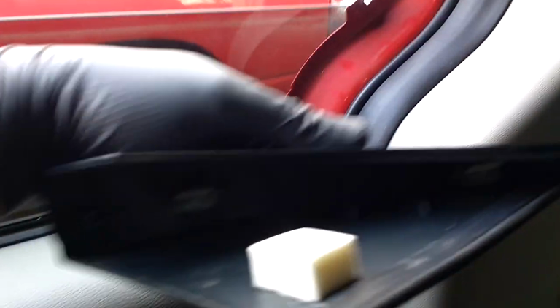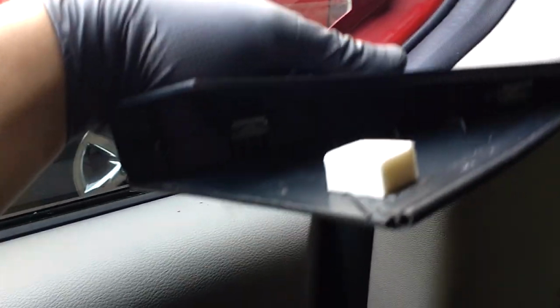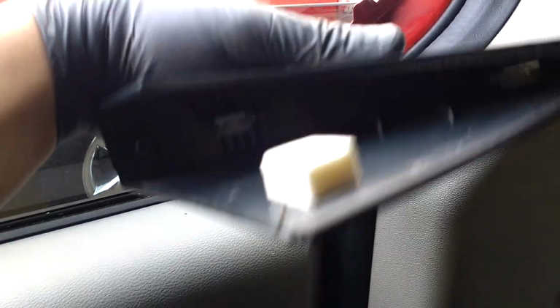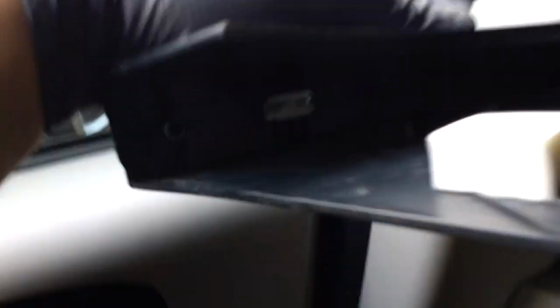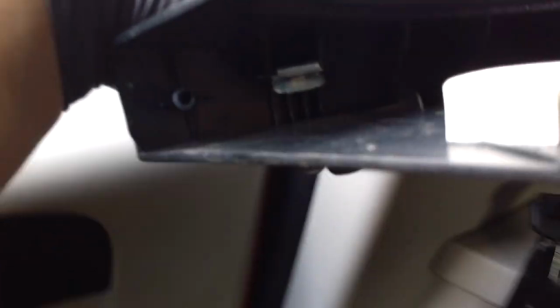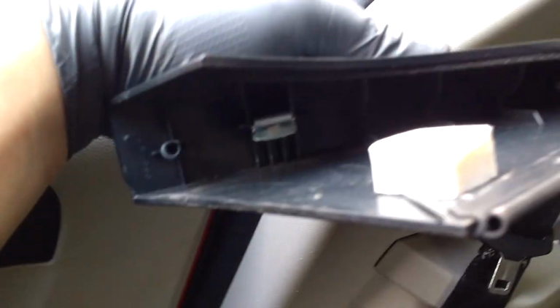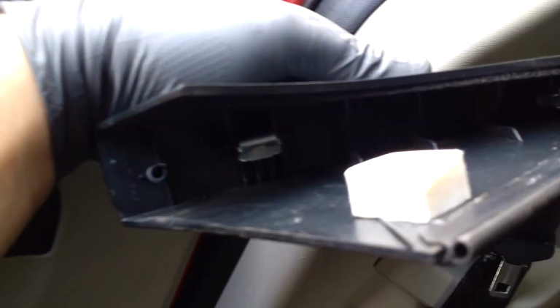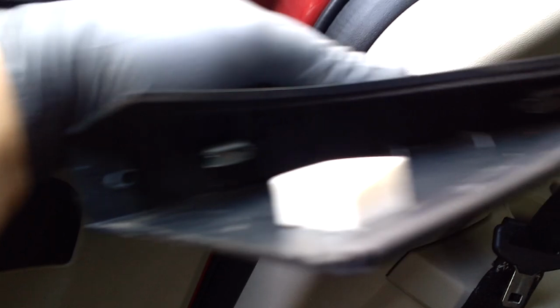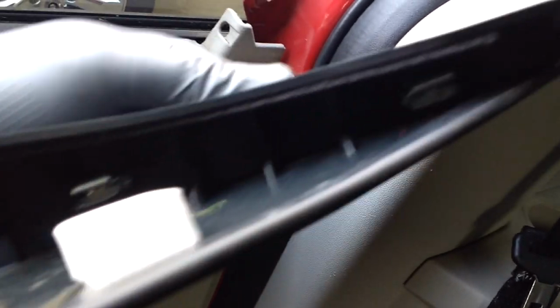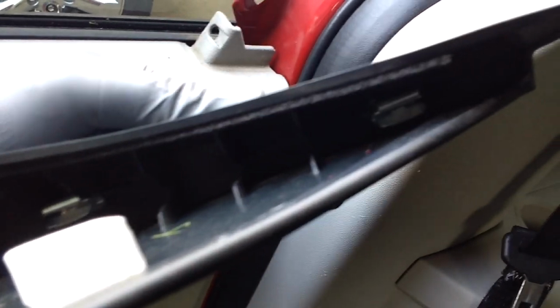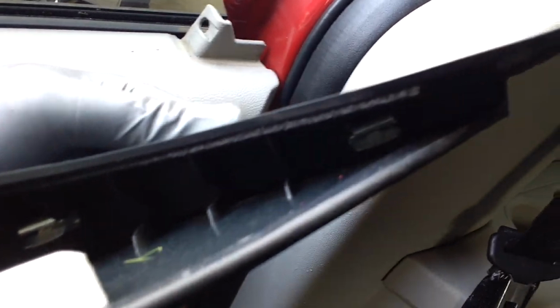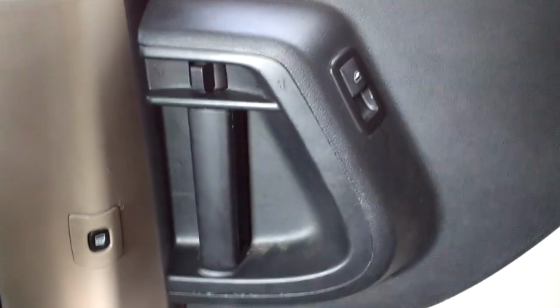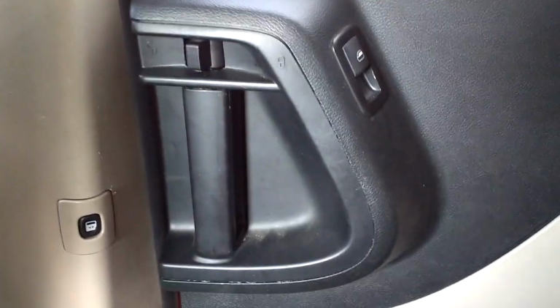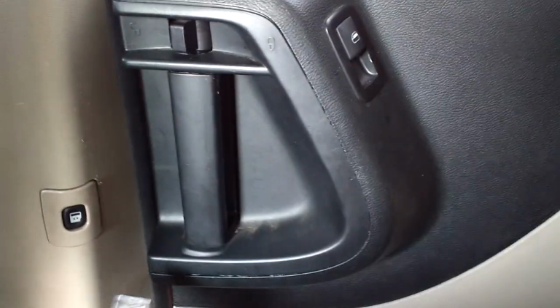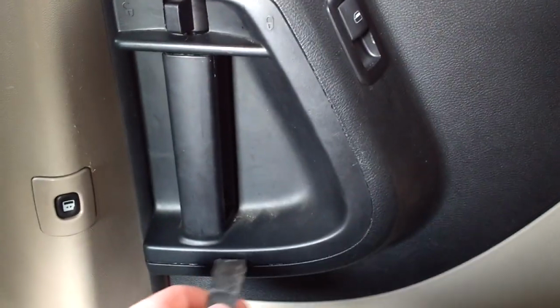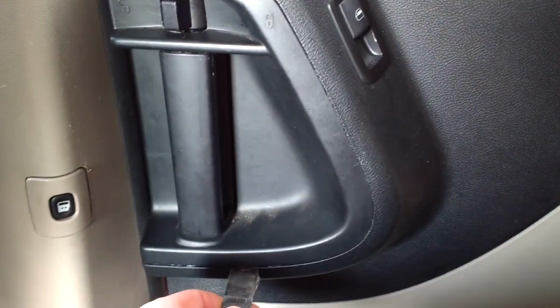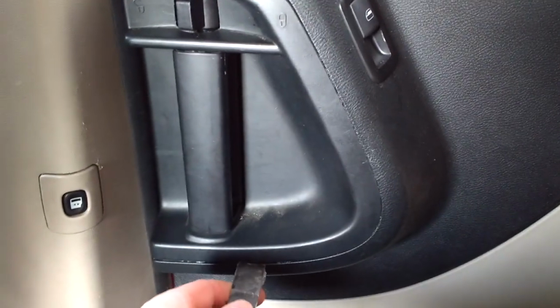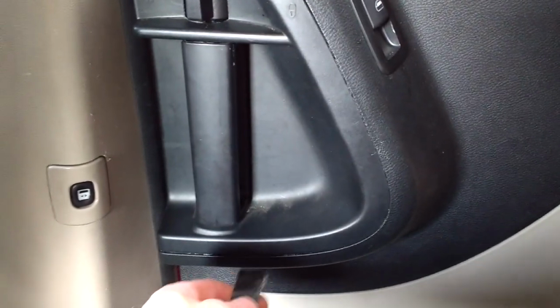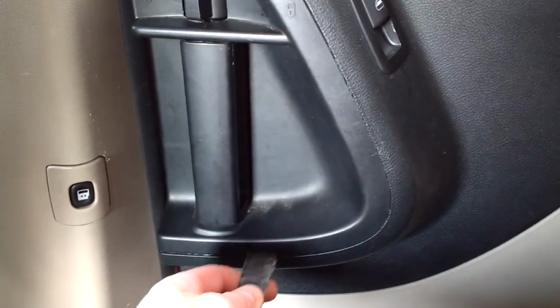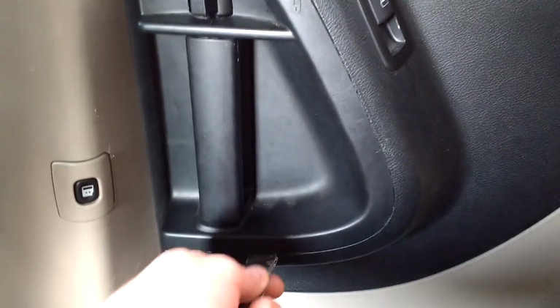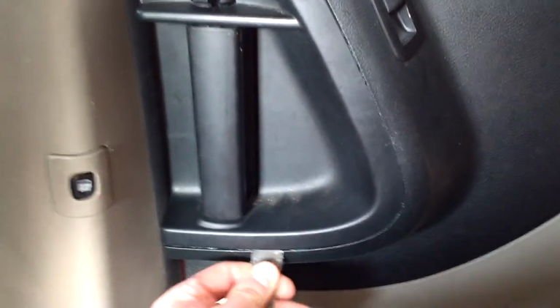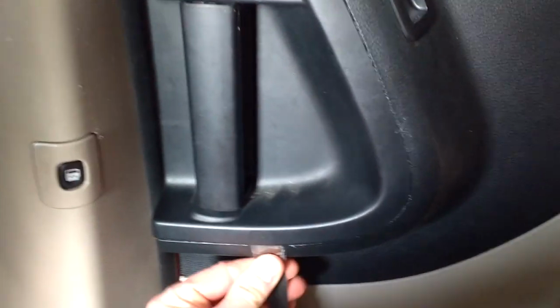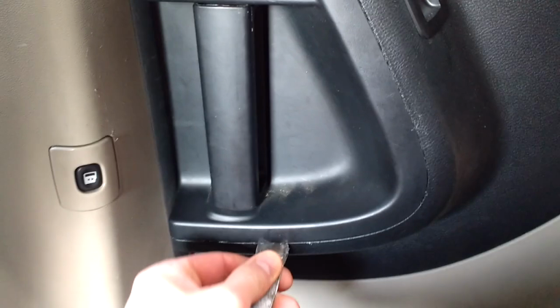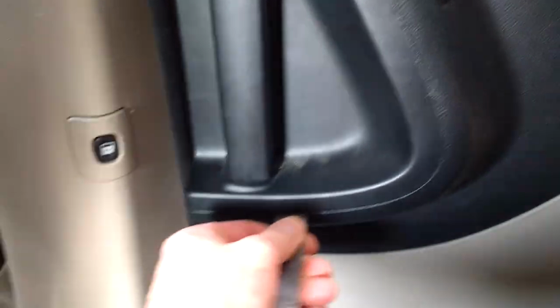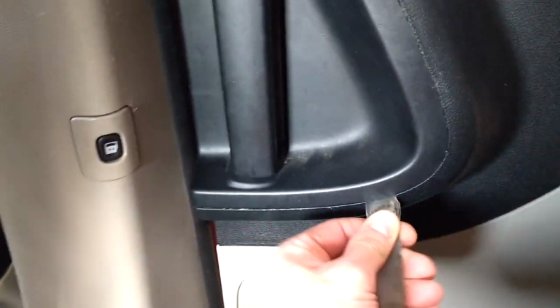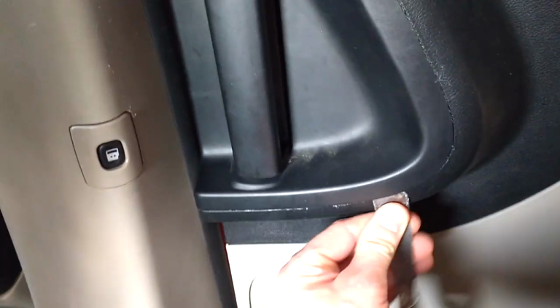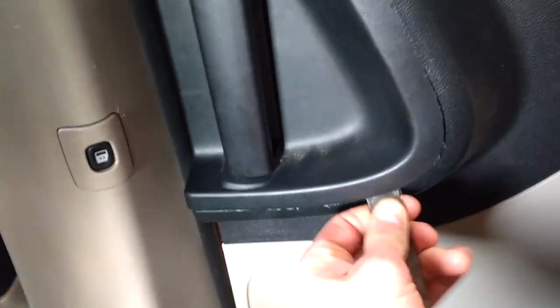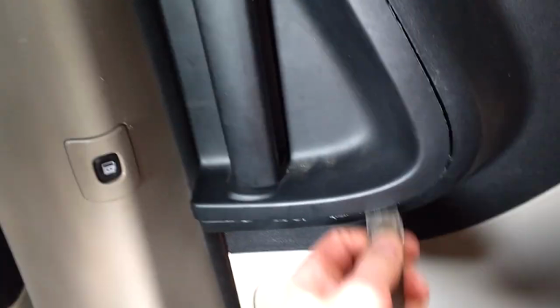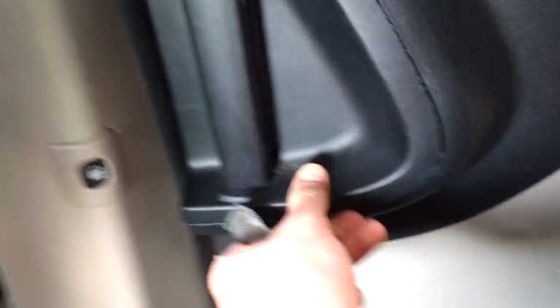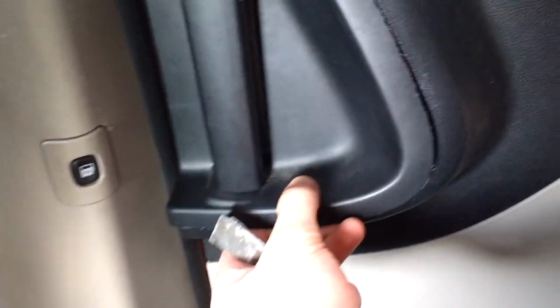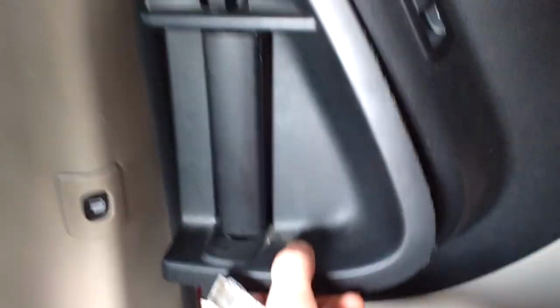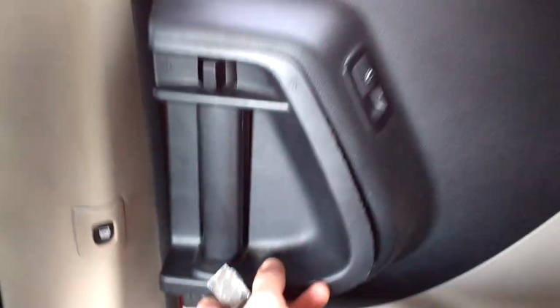As you can see inside, you got these little clips. What you got to do is take this handle cover off, which is fairly simple — just pop the bottom off and the rest just comes out.